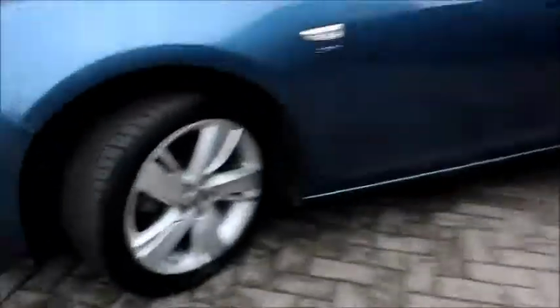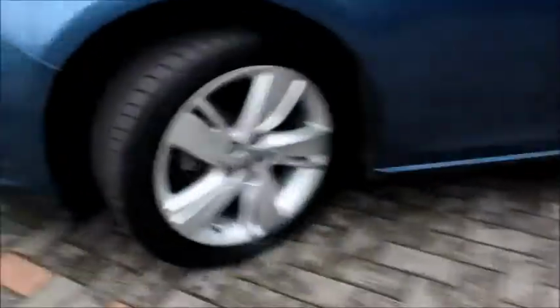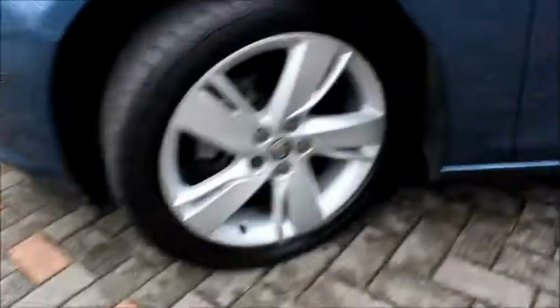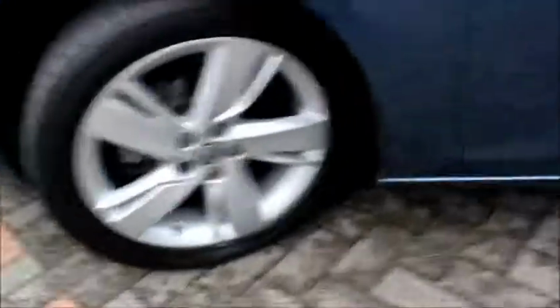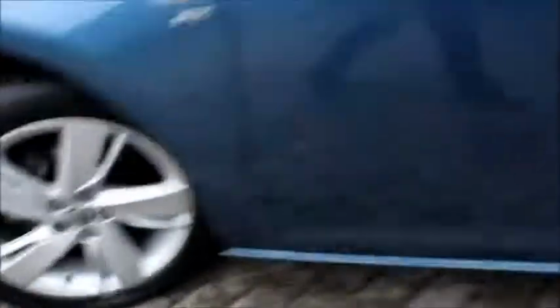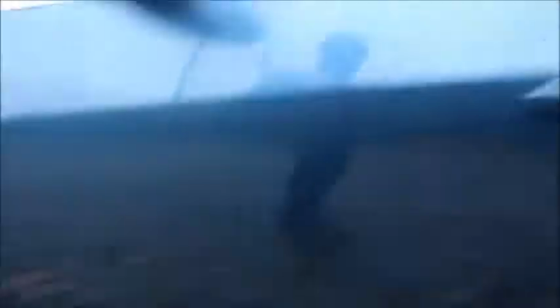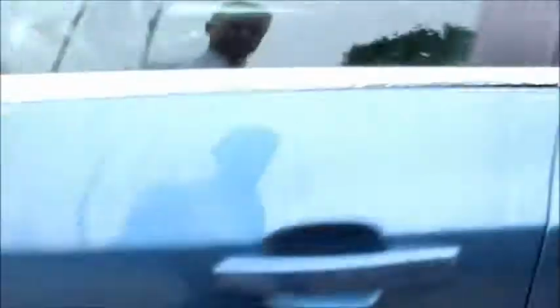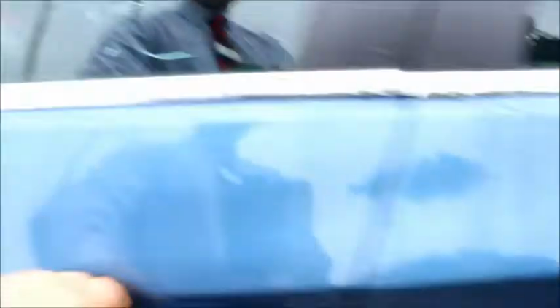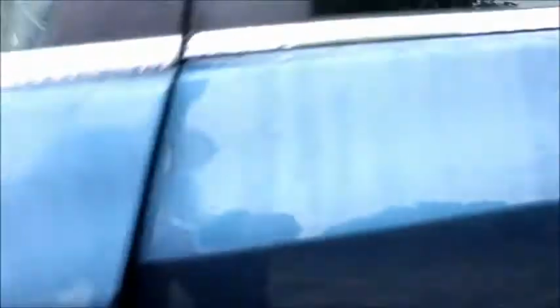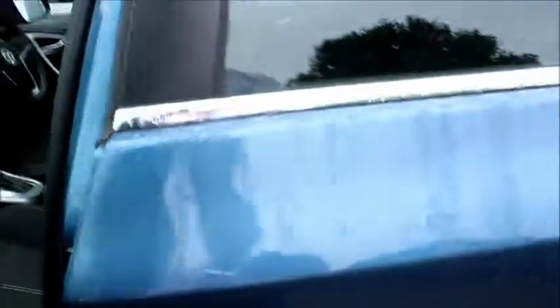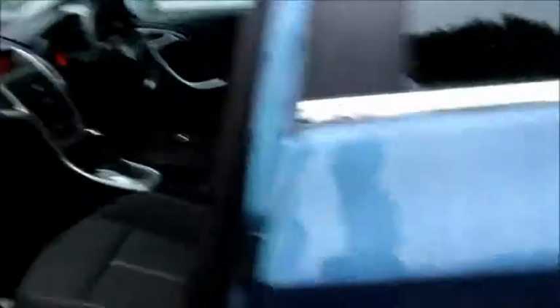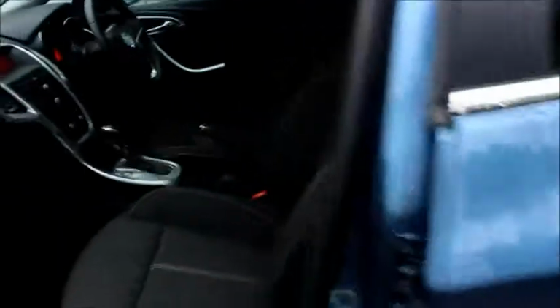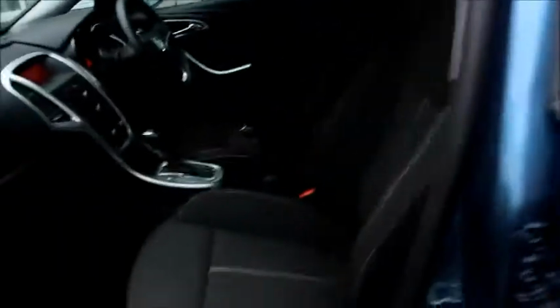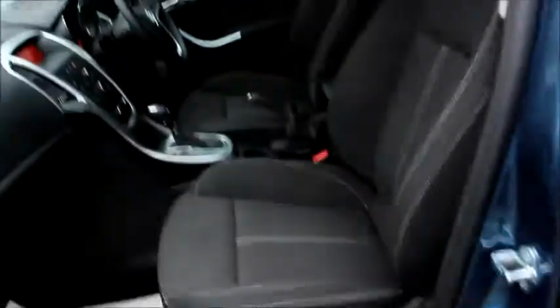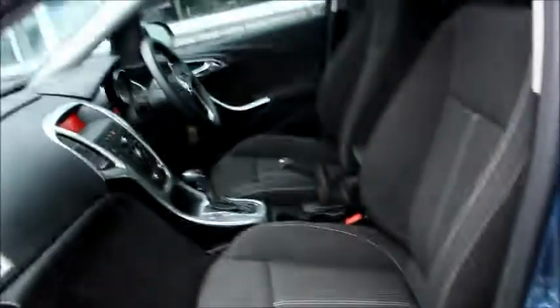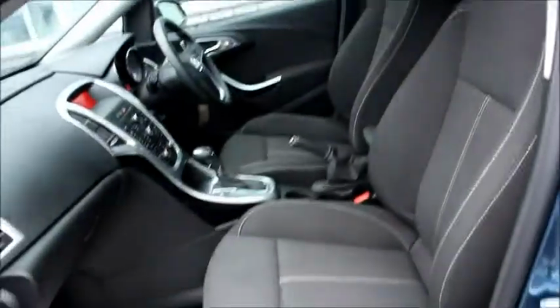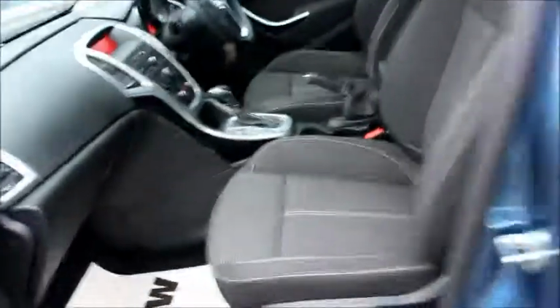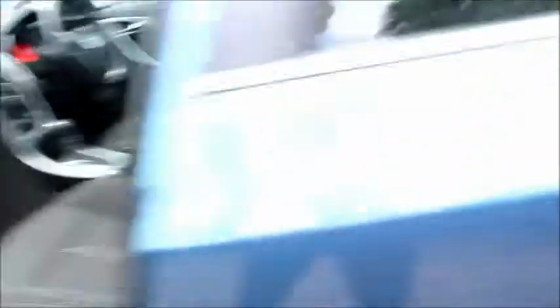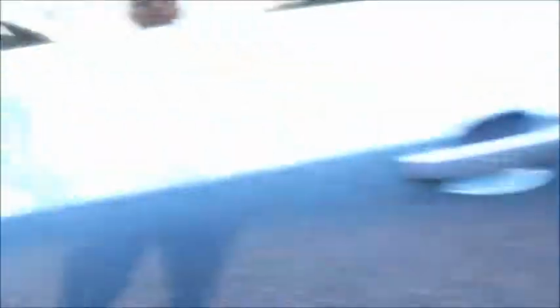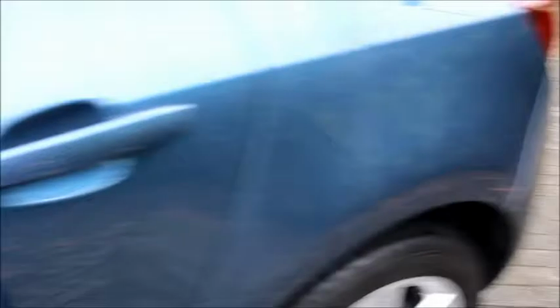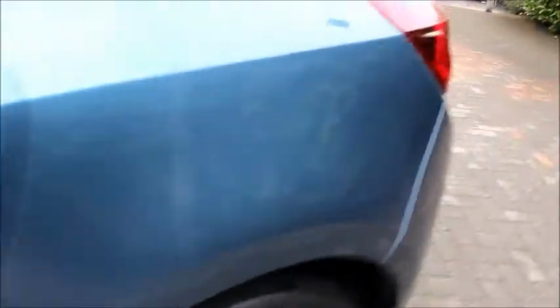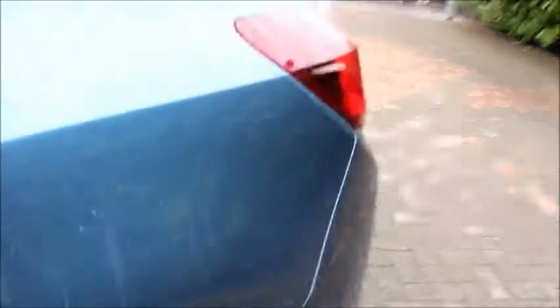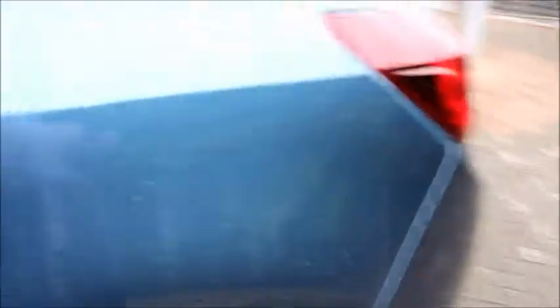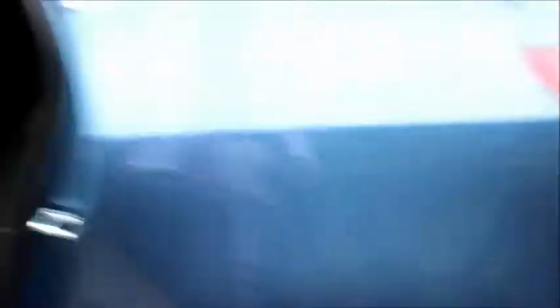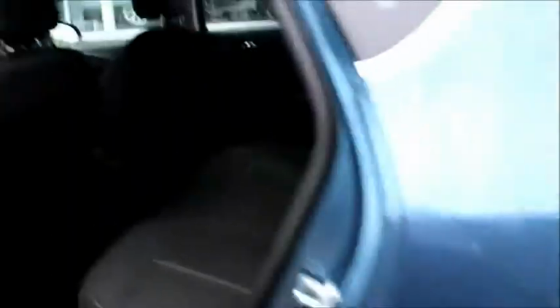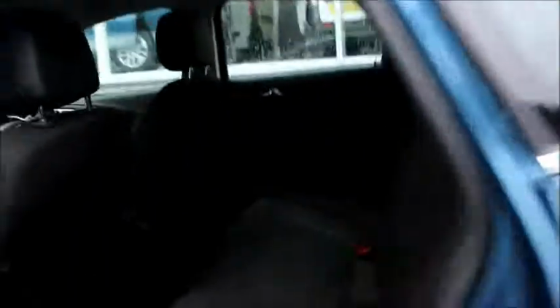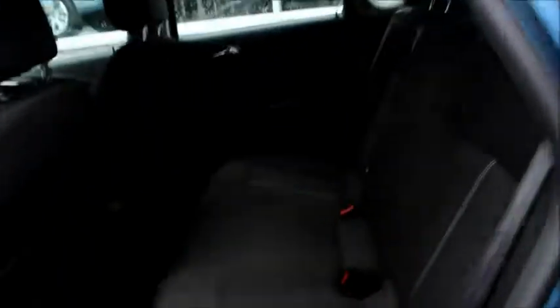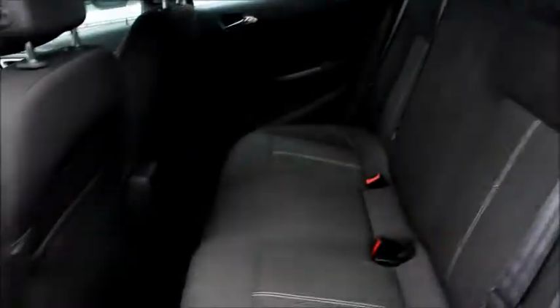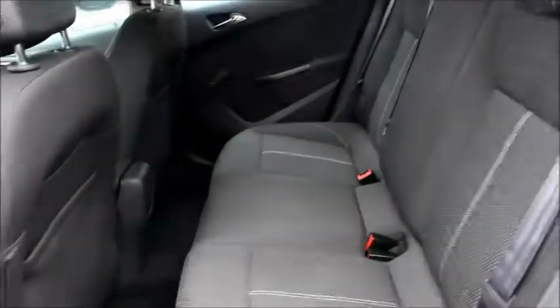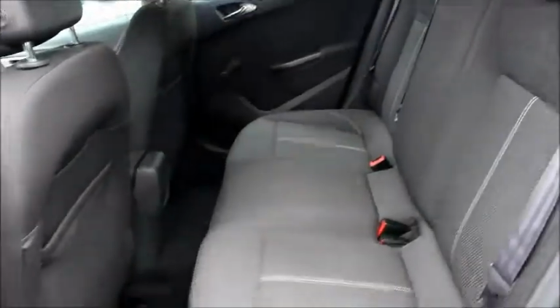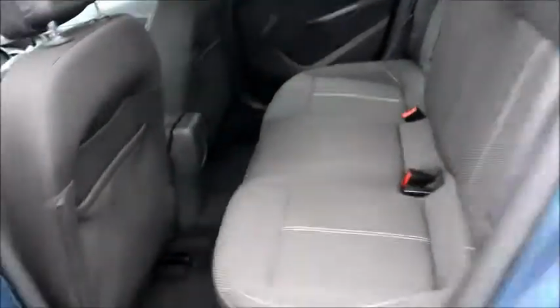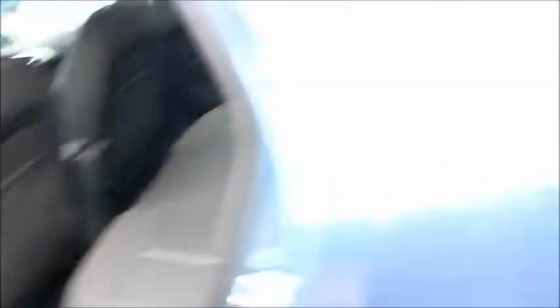Comes fitted with alloy wheels. Both front and back seats are finished in cloth. There are three seatbelts in the rear.